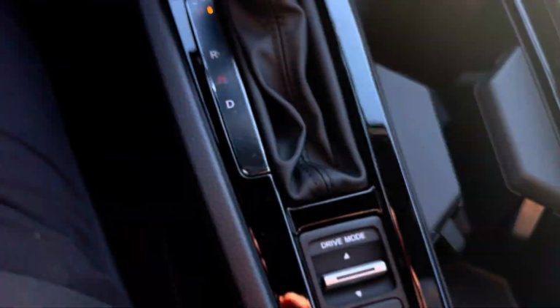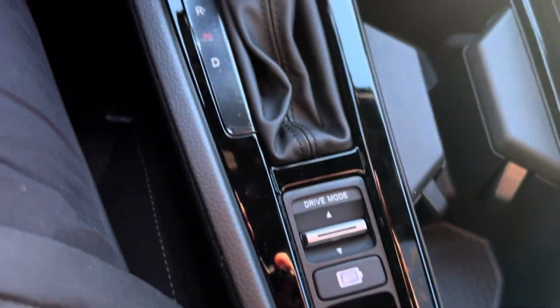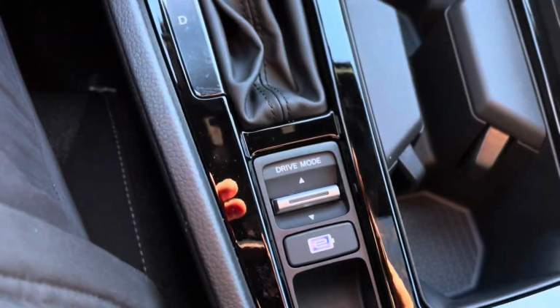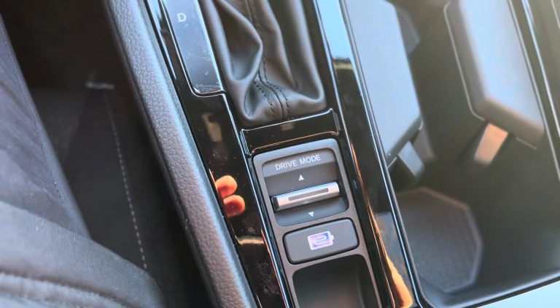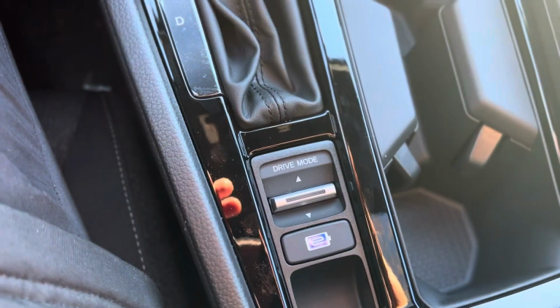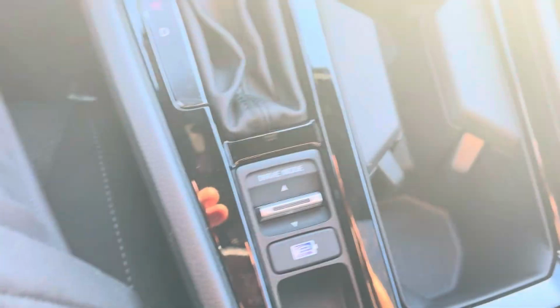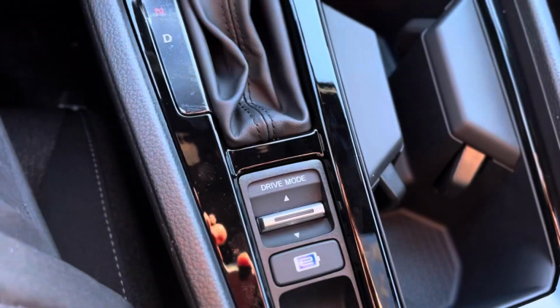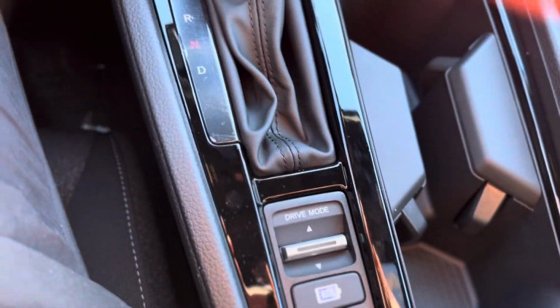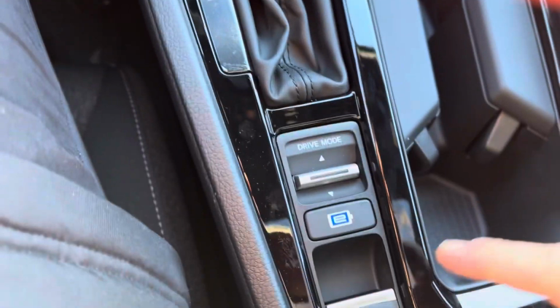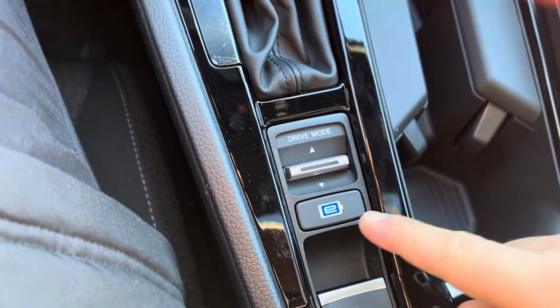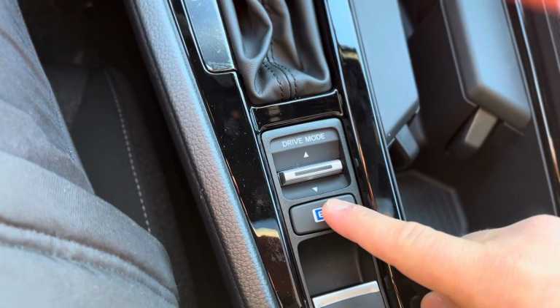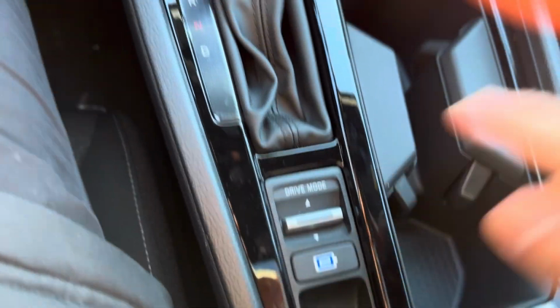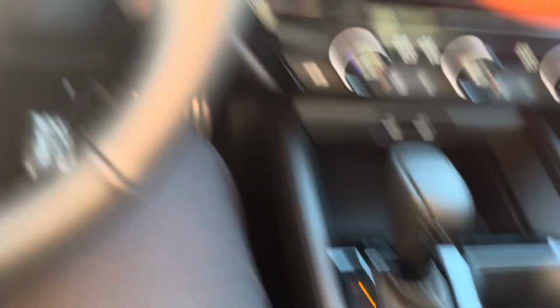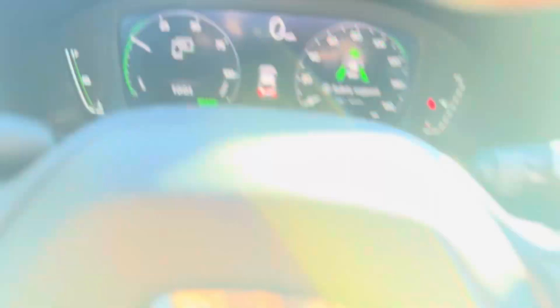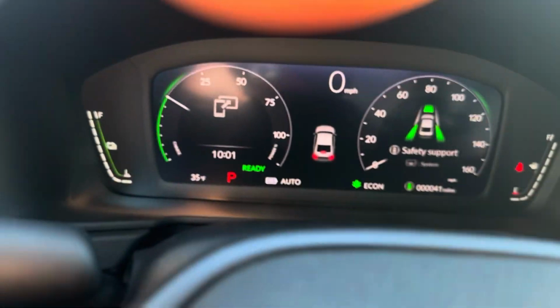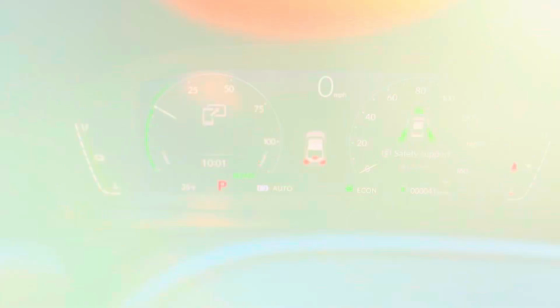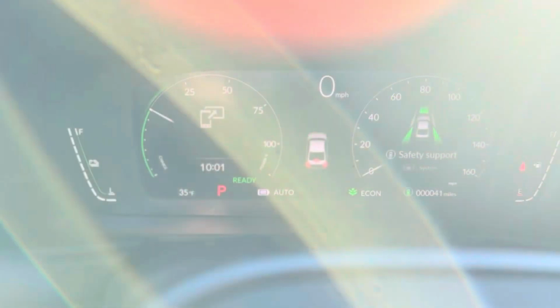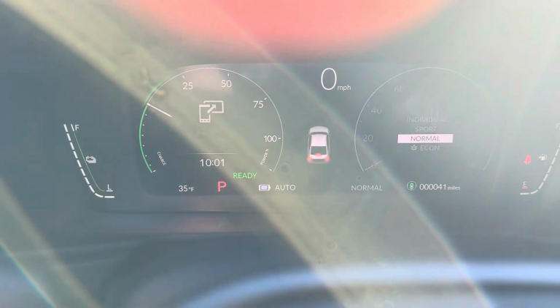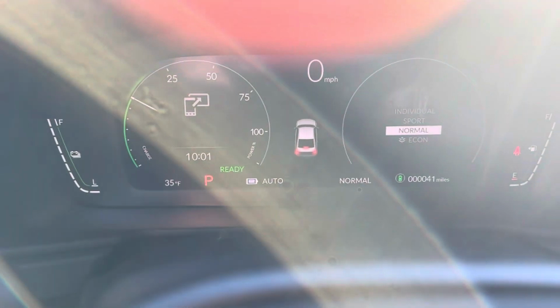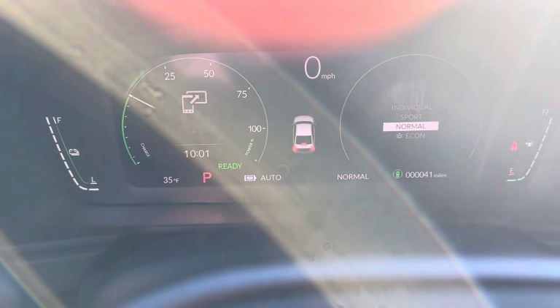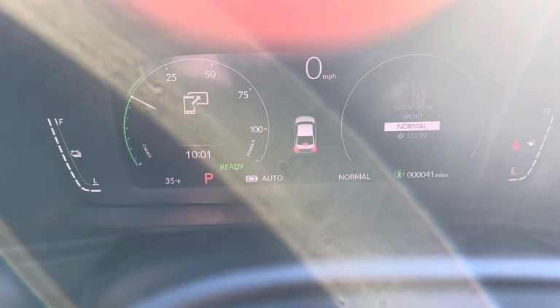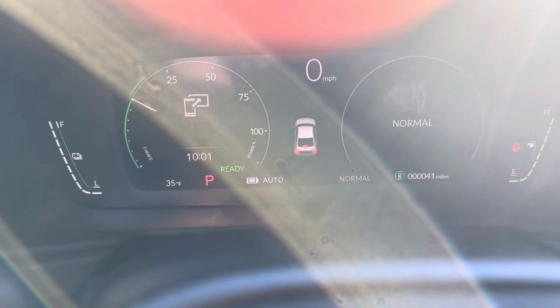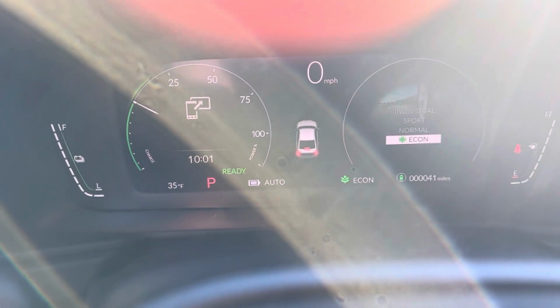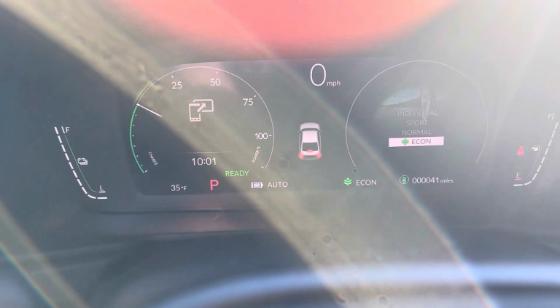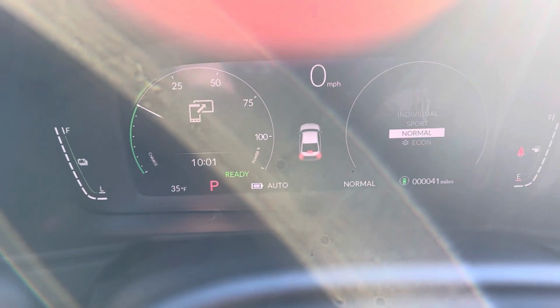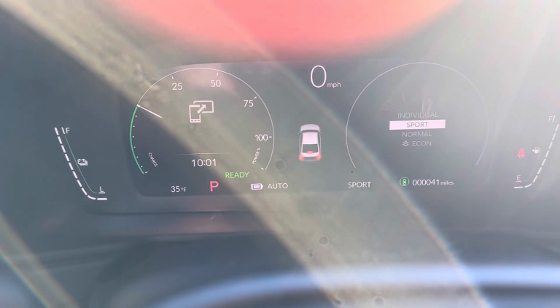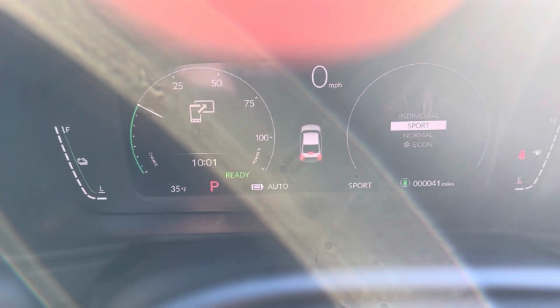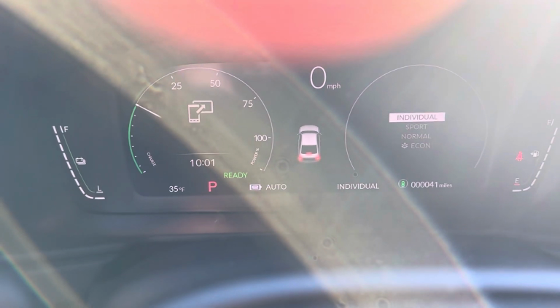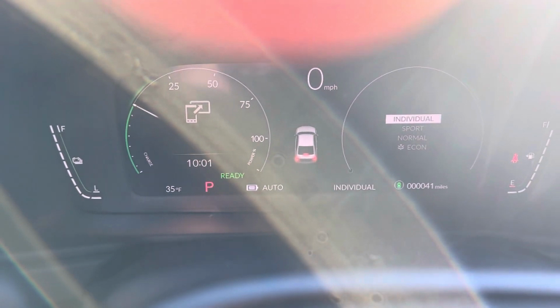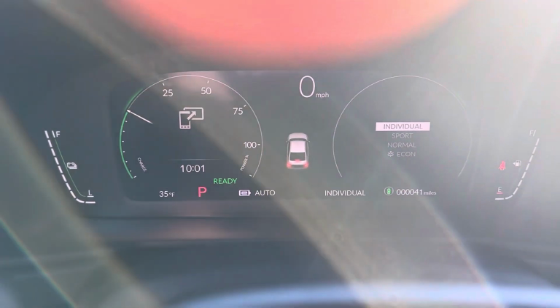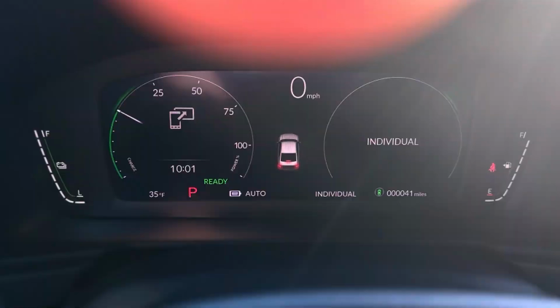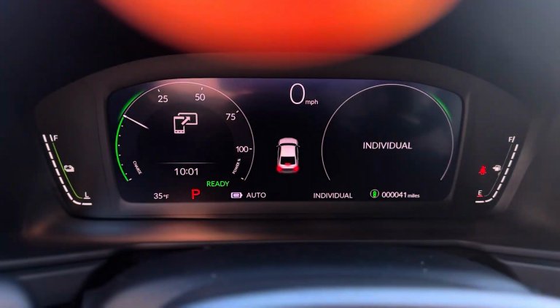It comes in three driving modes as well — this is the electric mode. So the three driving modes are normal, econ, sport, and individual, for however you want it set.